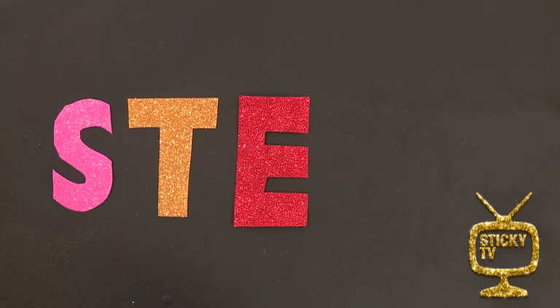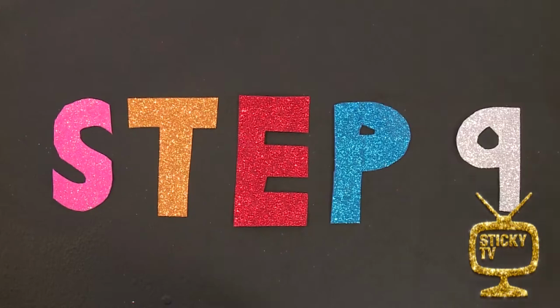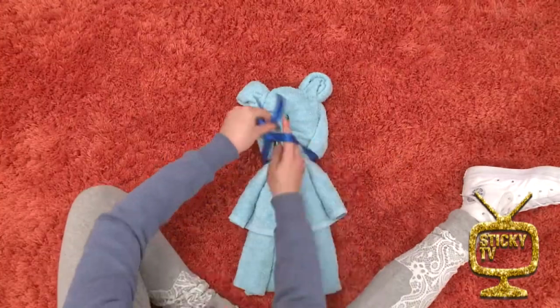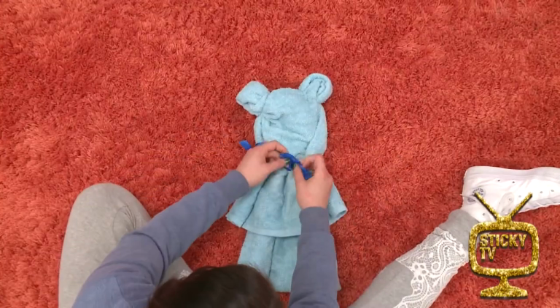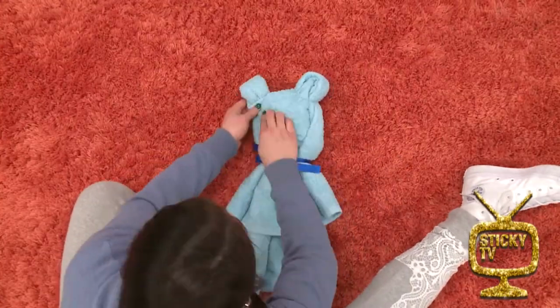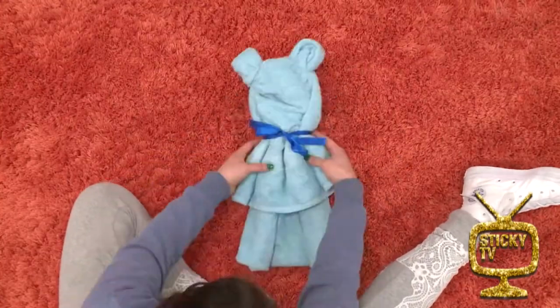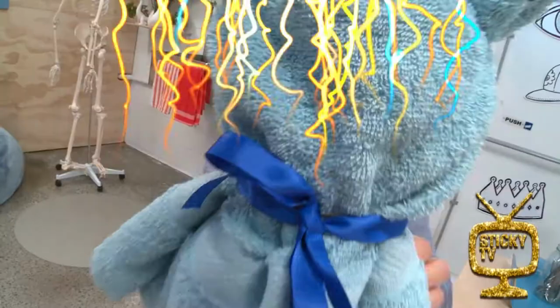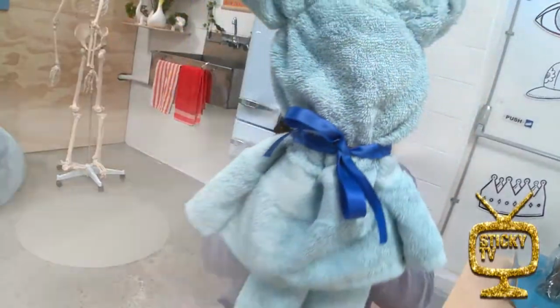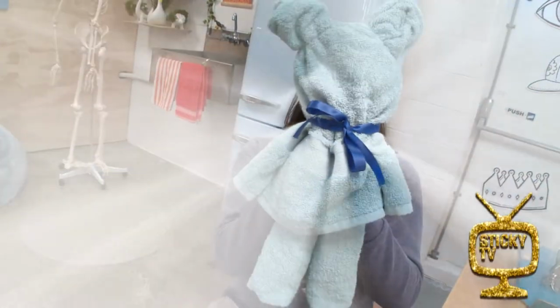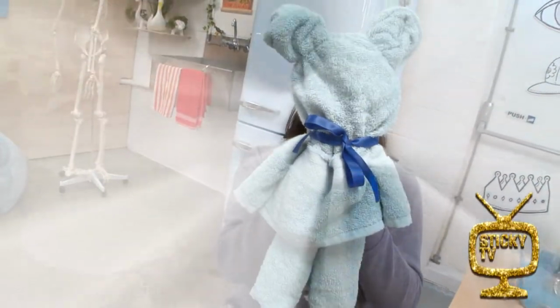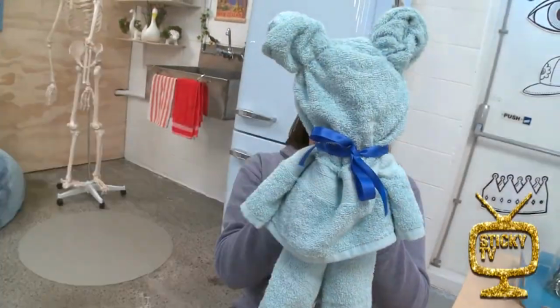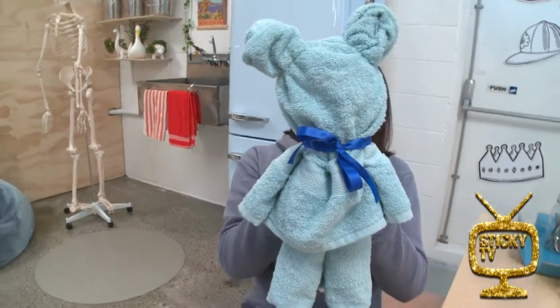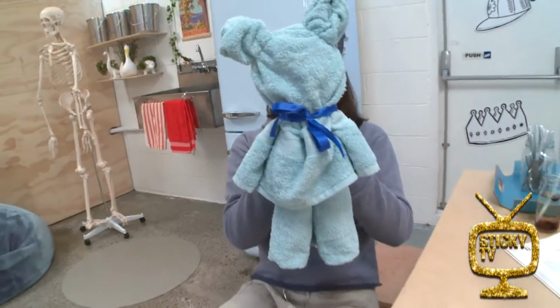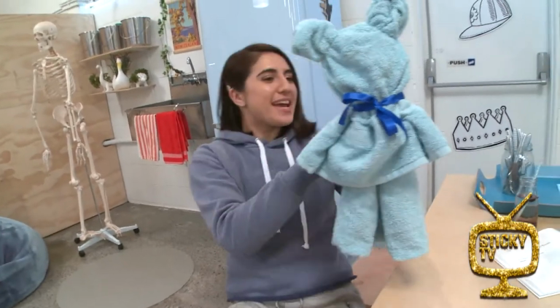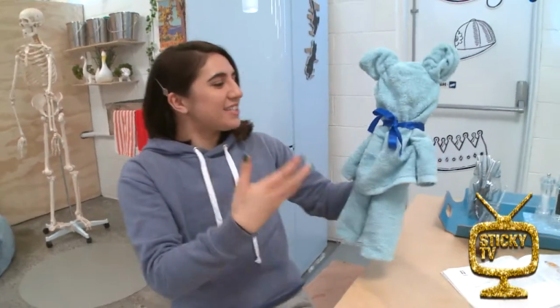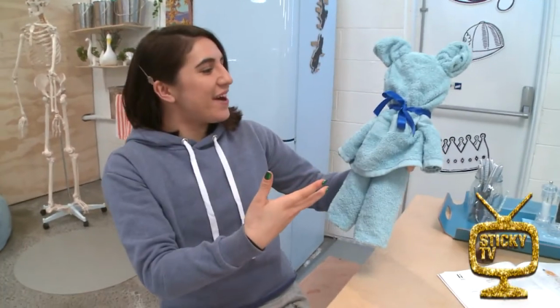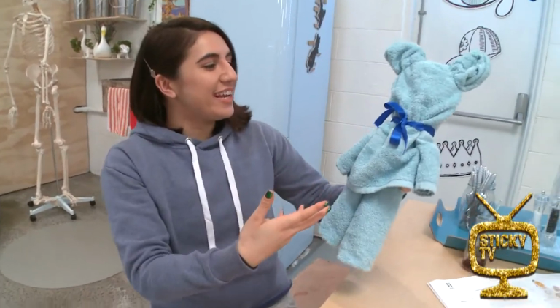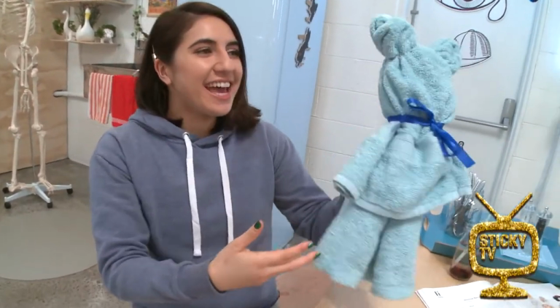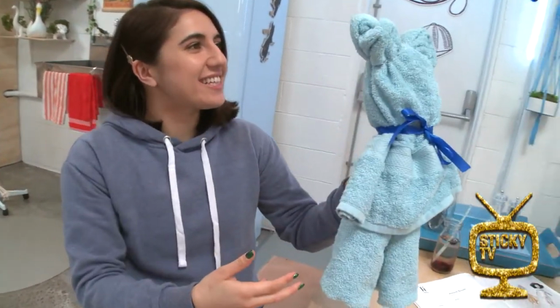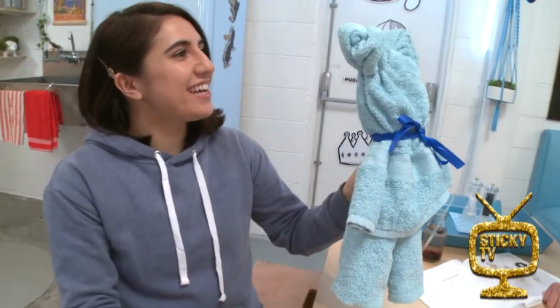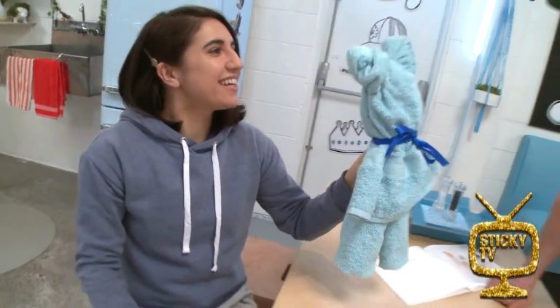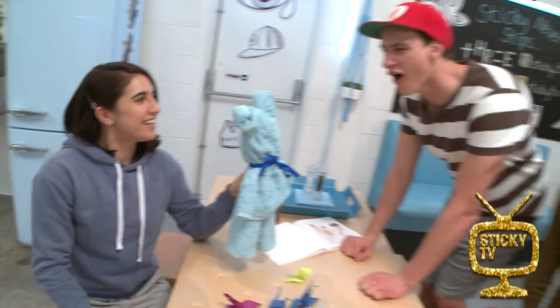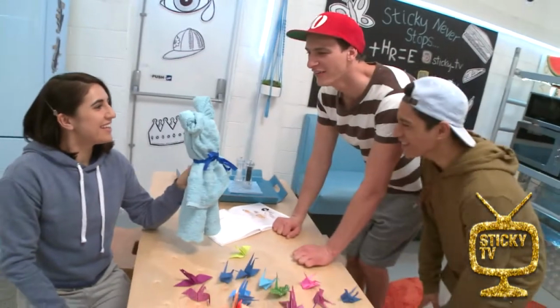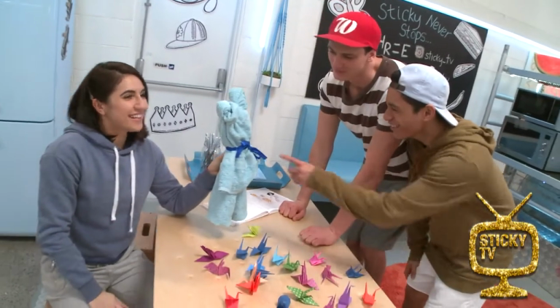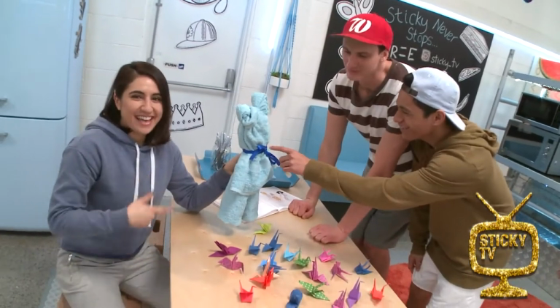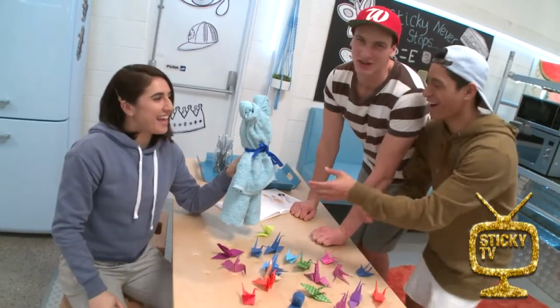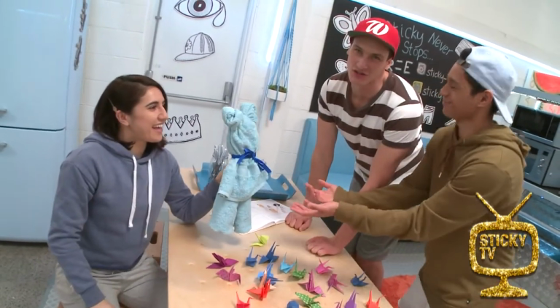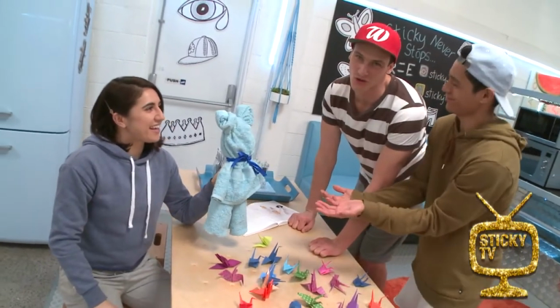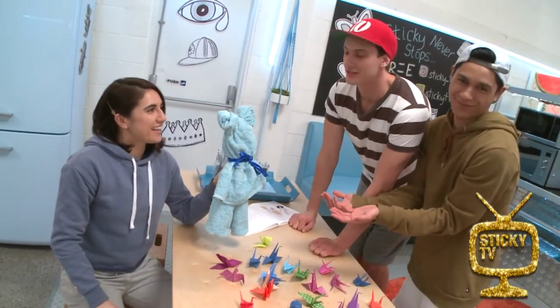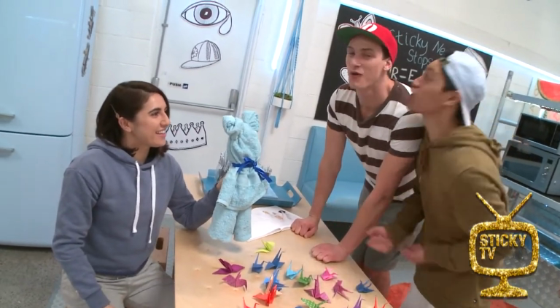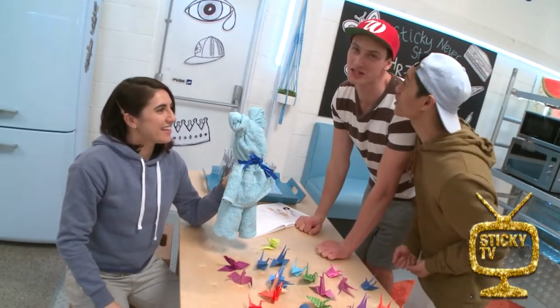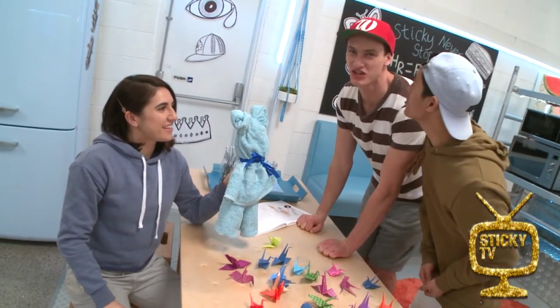Last but not least, finish with a ribbon. Ta-da! It's a bear made out of a towel. Look at that.